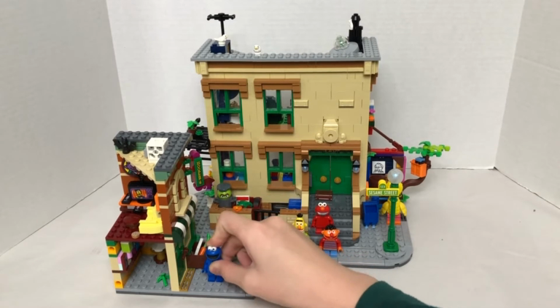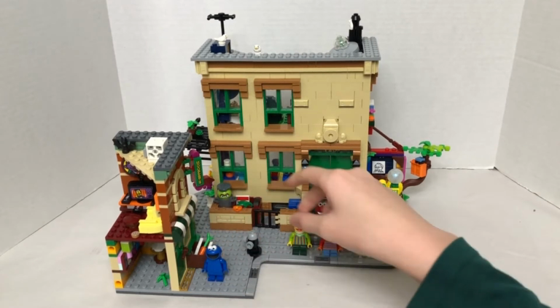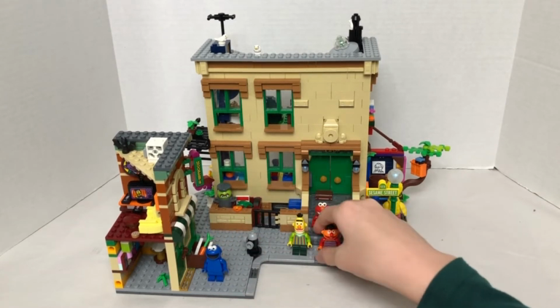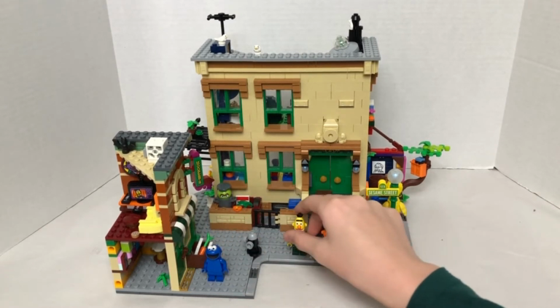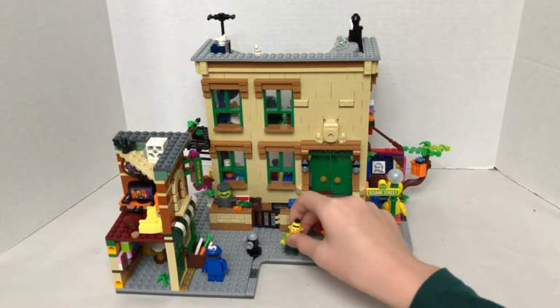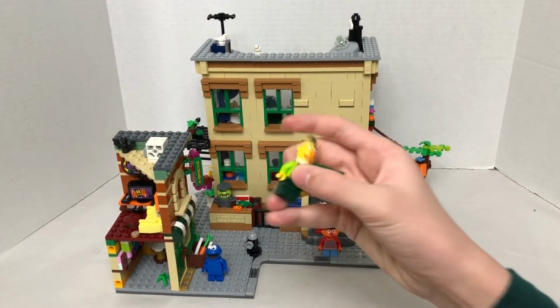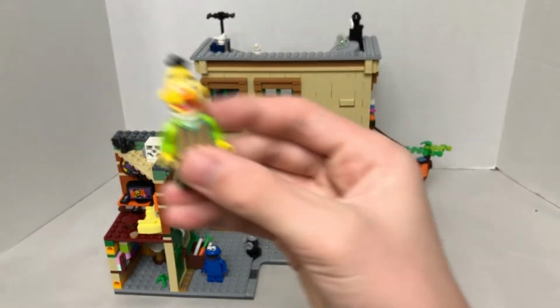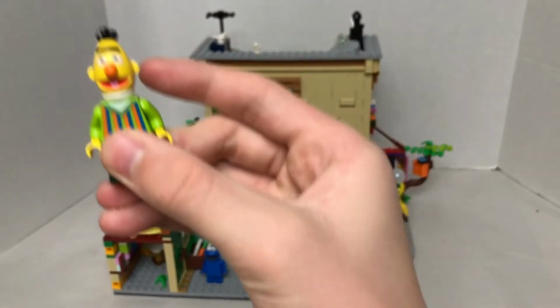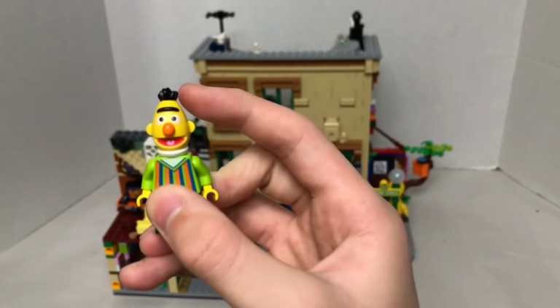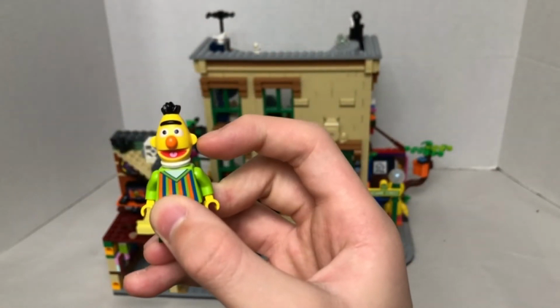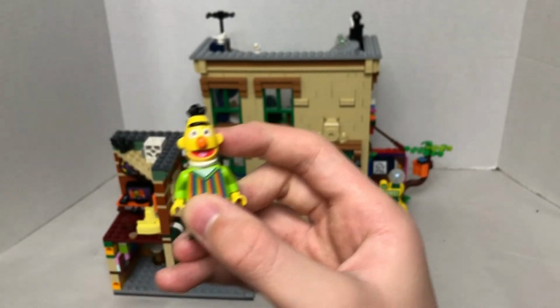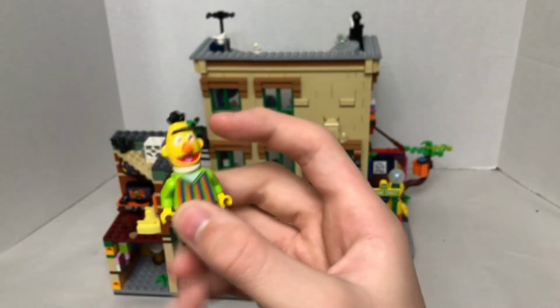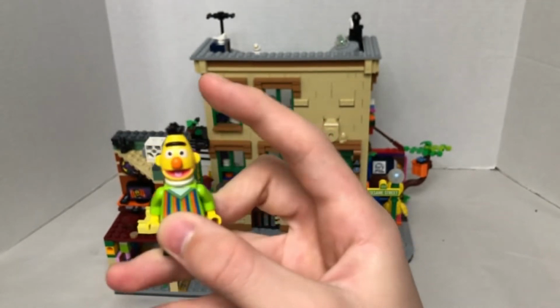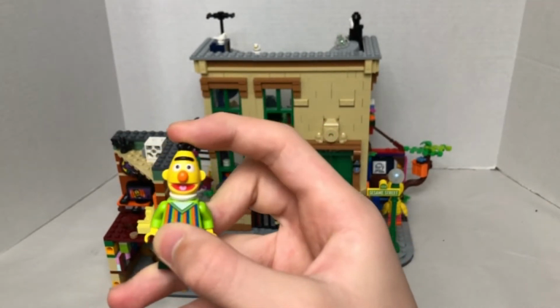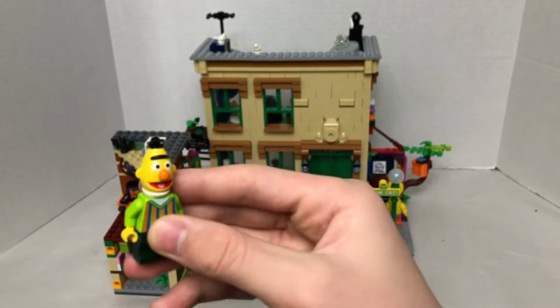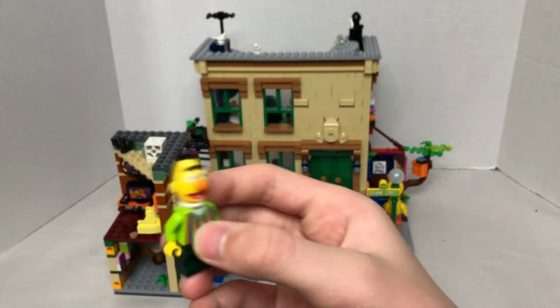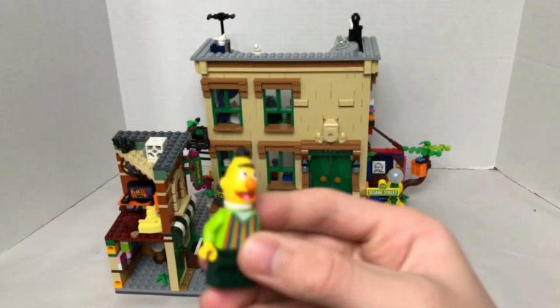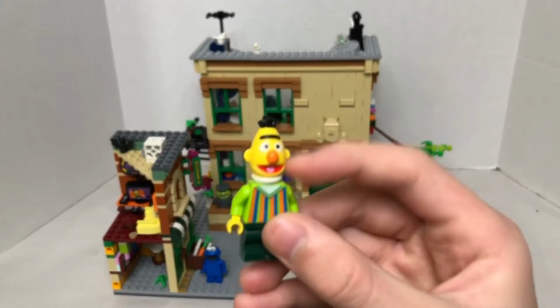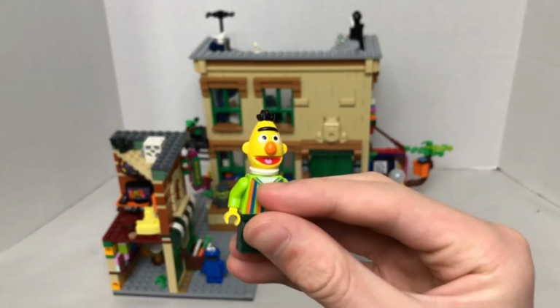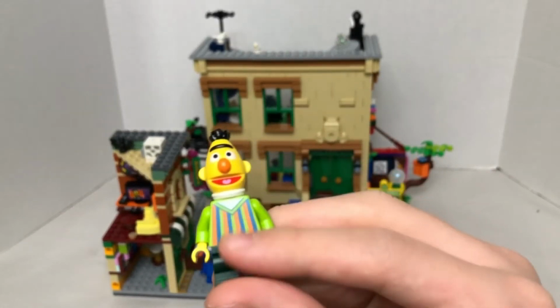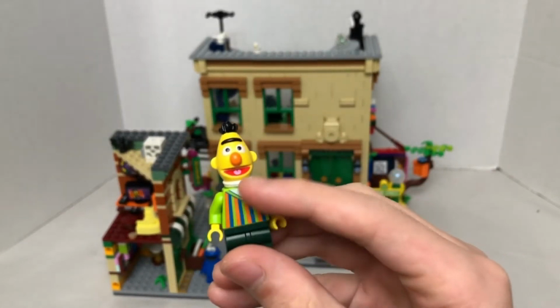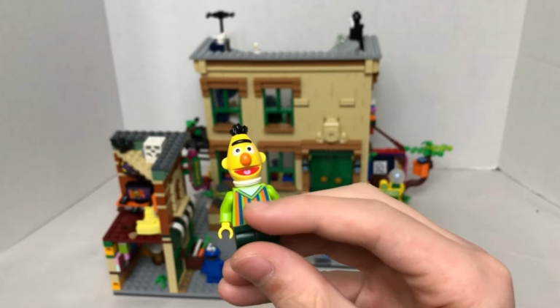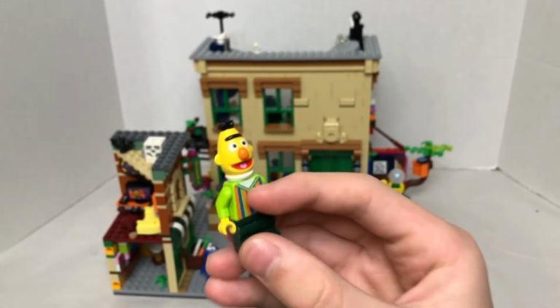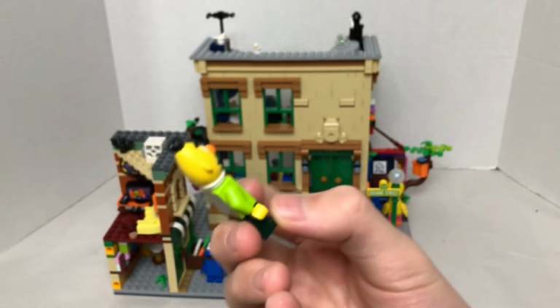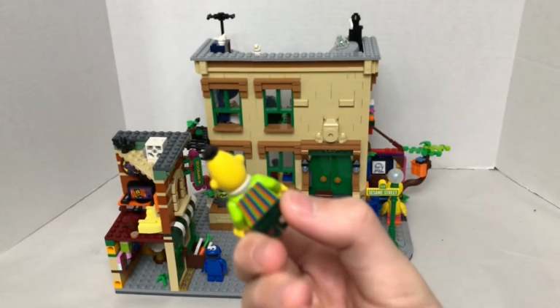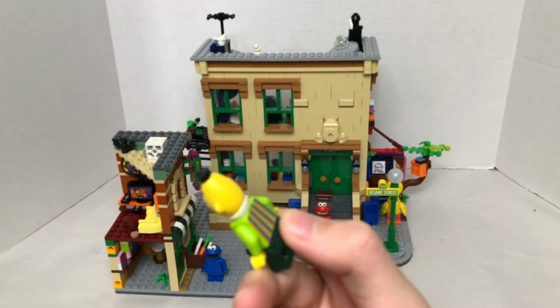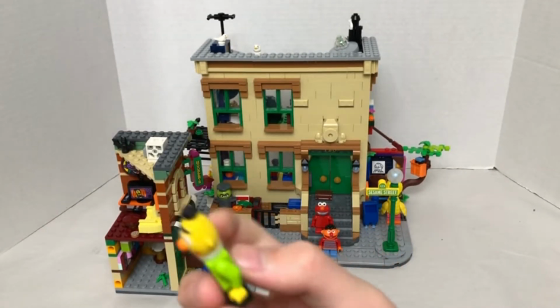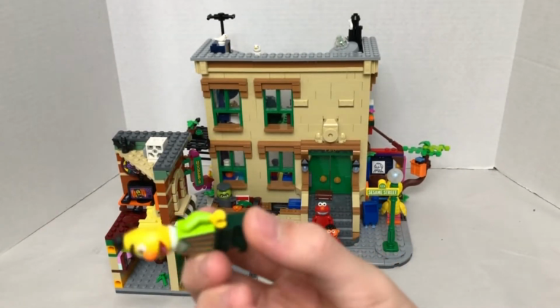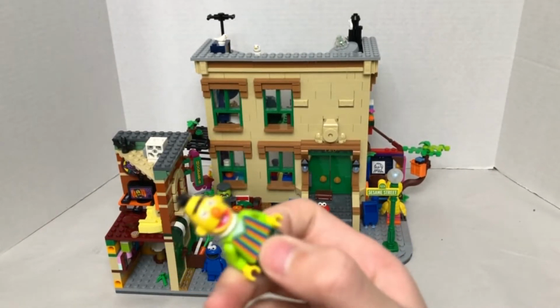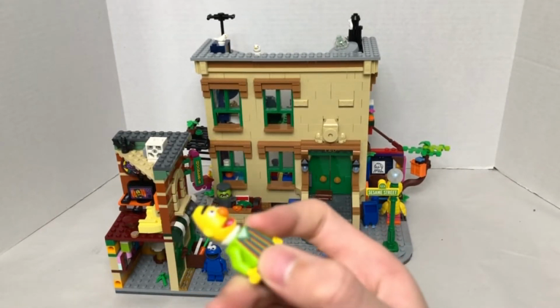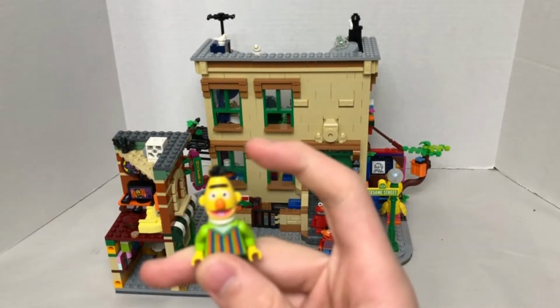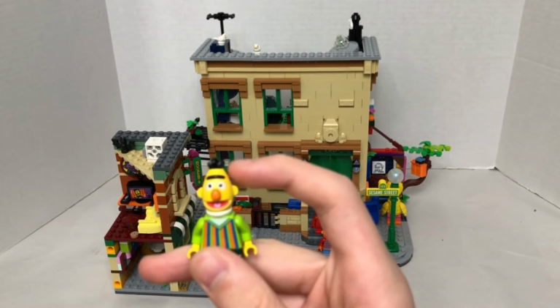Our second minifigure will be Ernie, or Bert — I don't remember which one — and he has a really nice shirt printing, normal pants, but he does have an exclusive head piece.